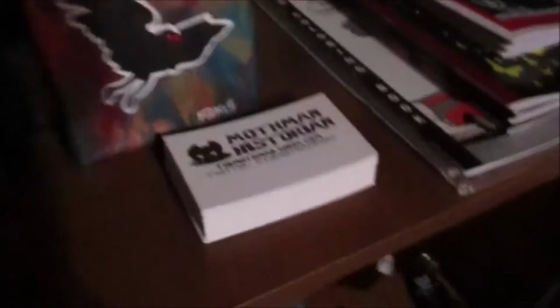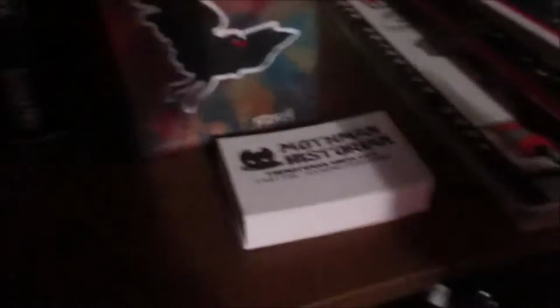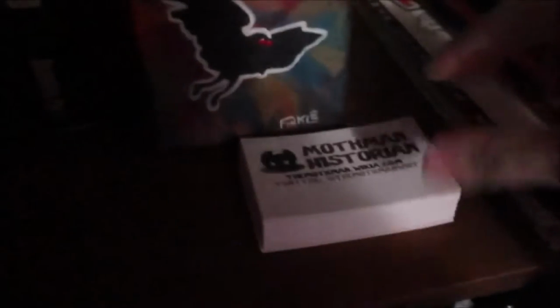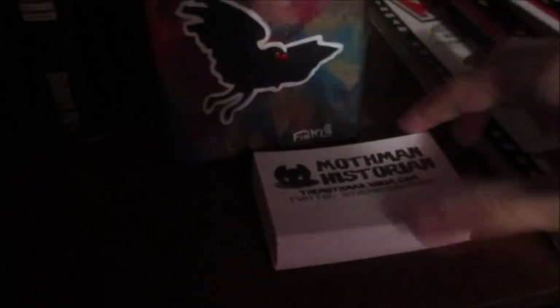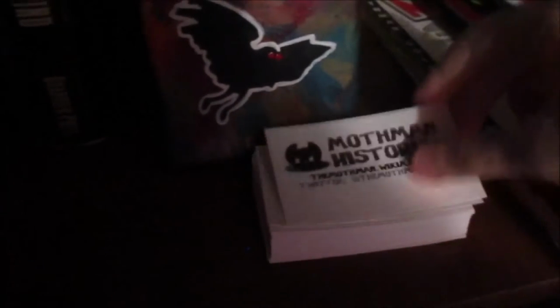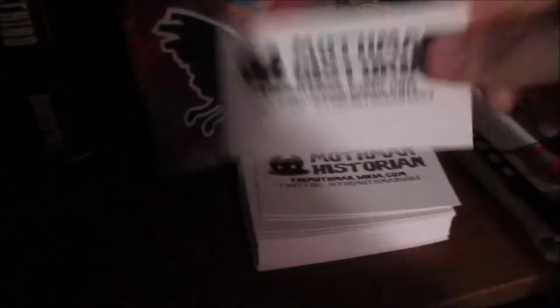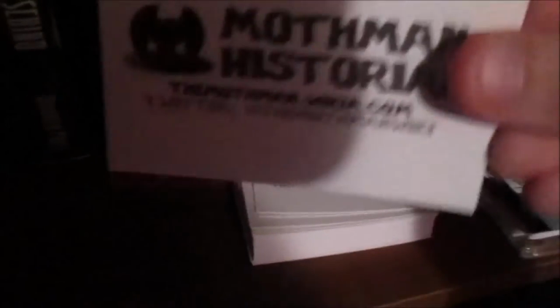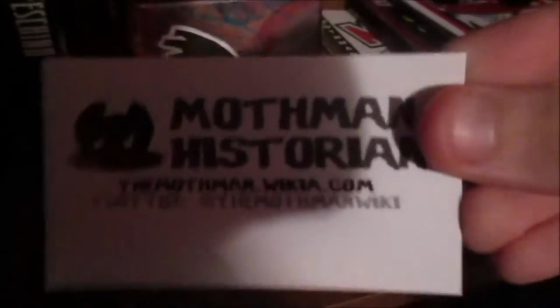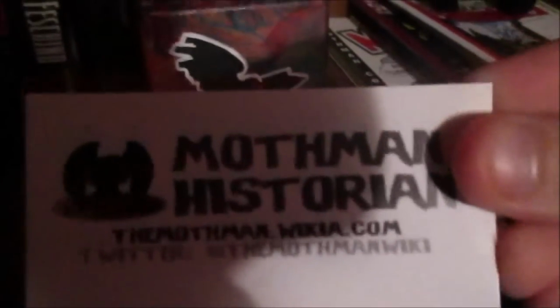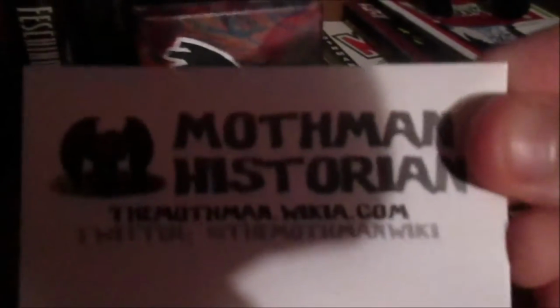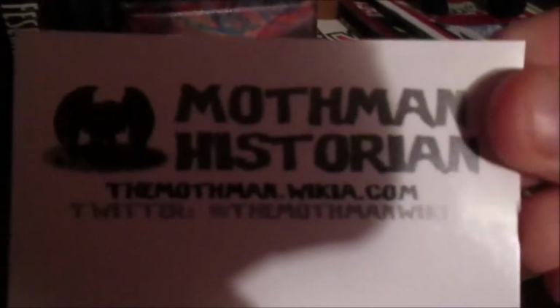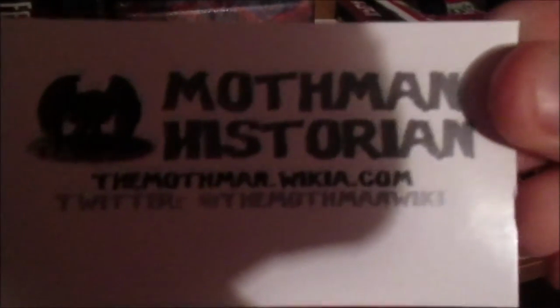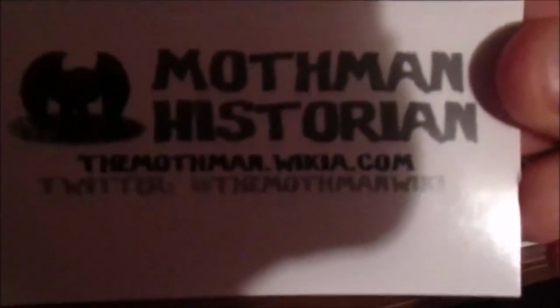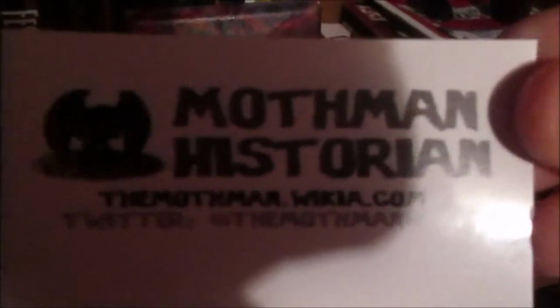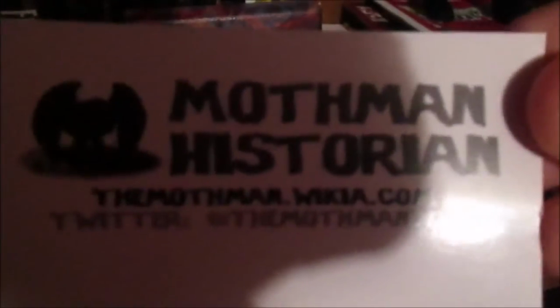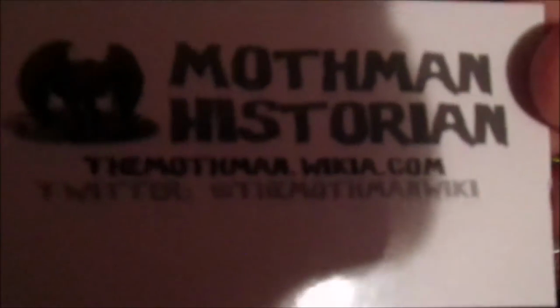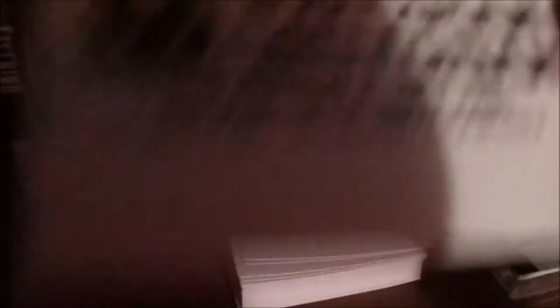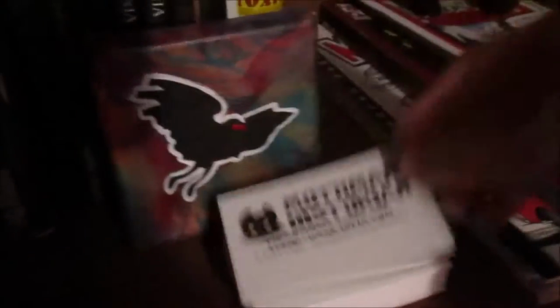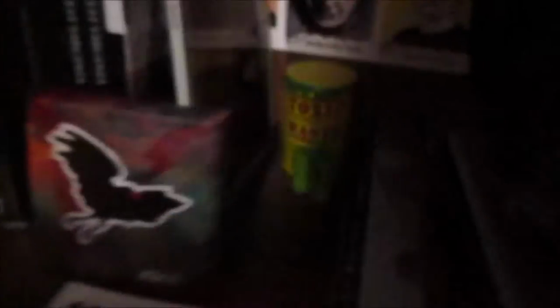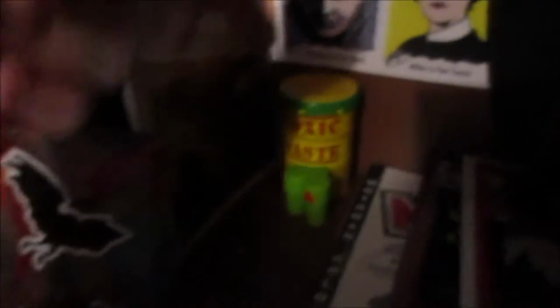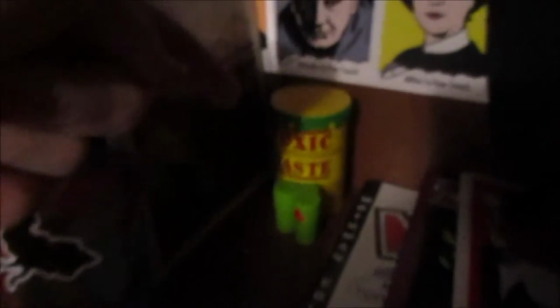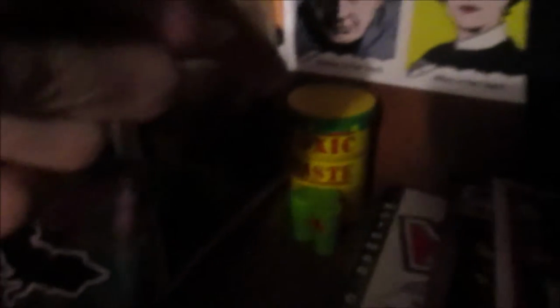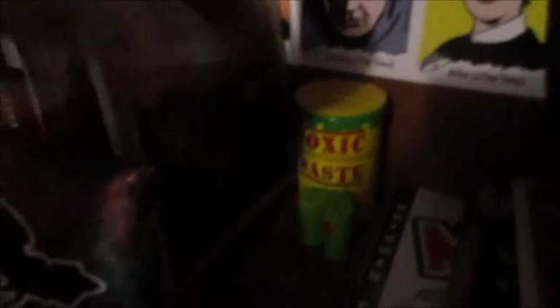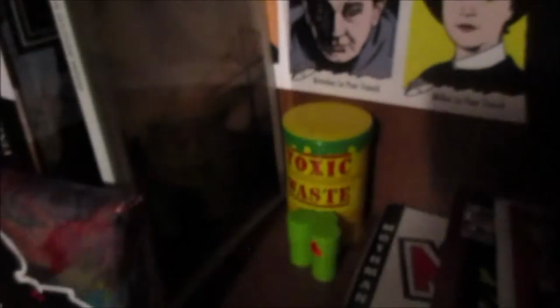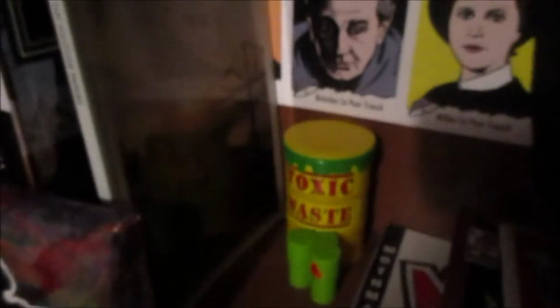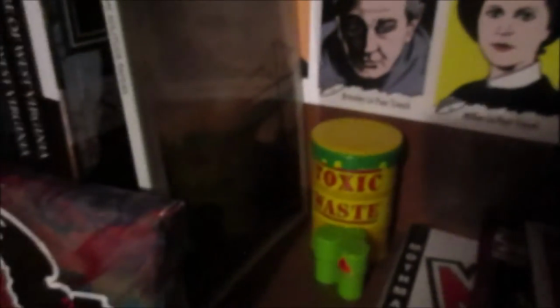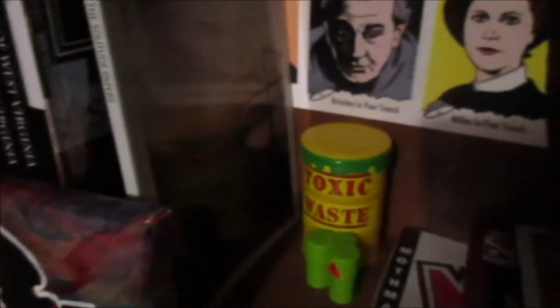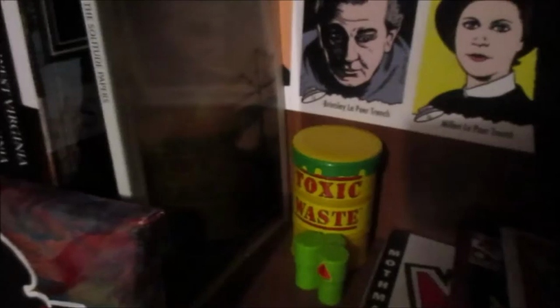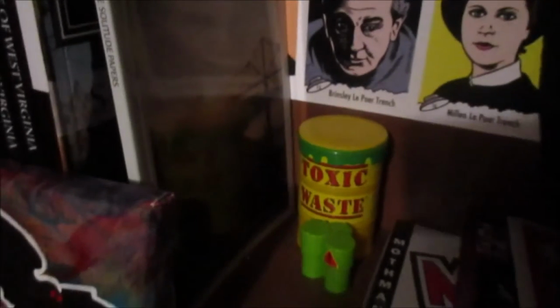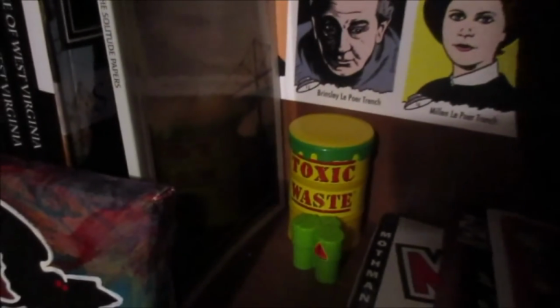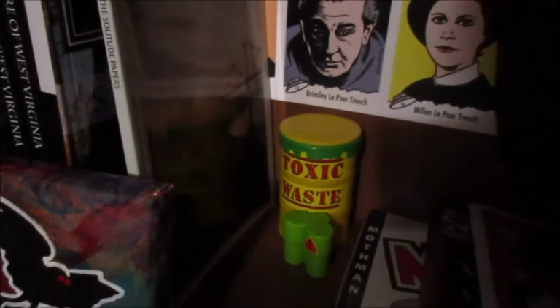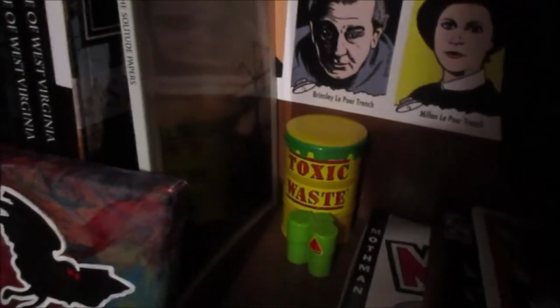Here I have some business cards. Mothman Historian, themothman.wikia.com, and on Twitter at themothmanwiki. Got some toxic waste back there, in reference to the TNT area where much of the sightings took place.